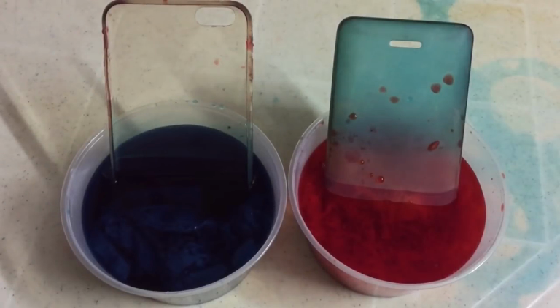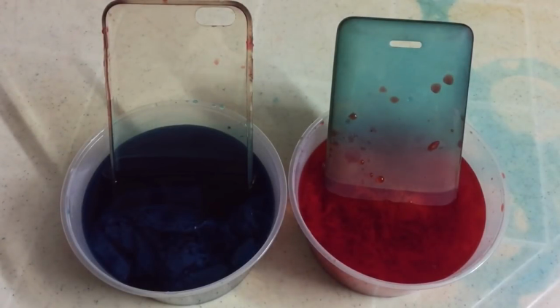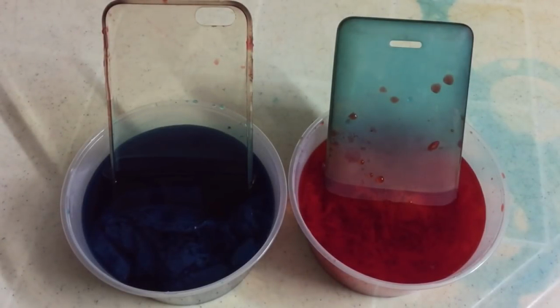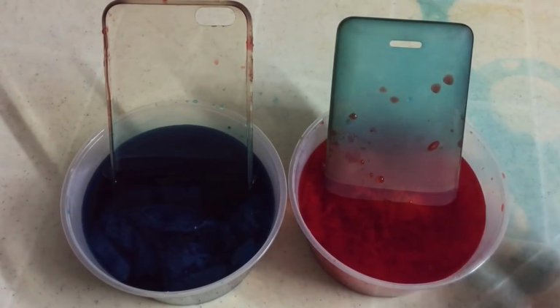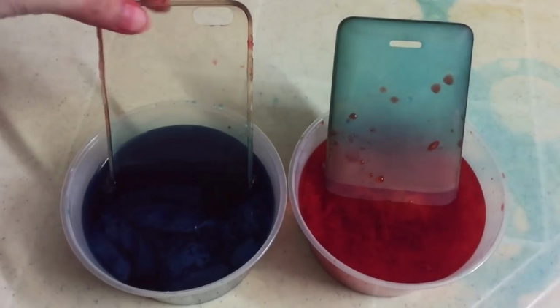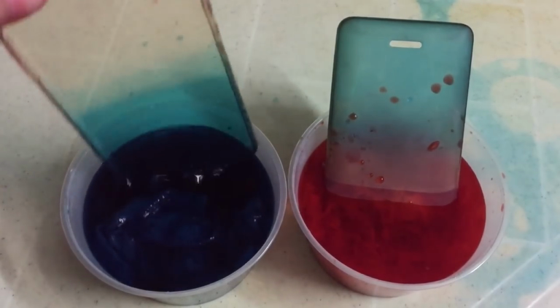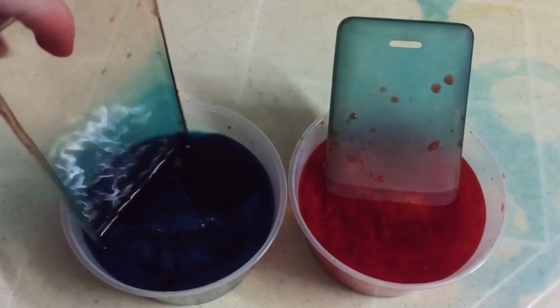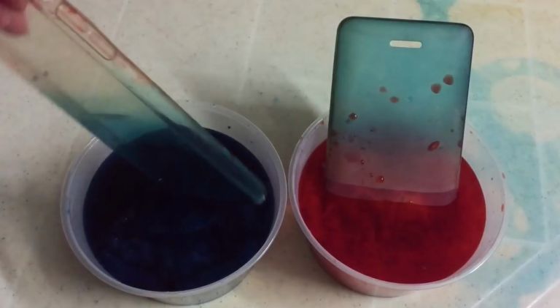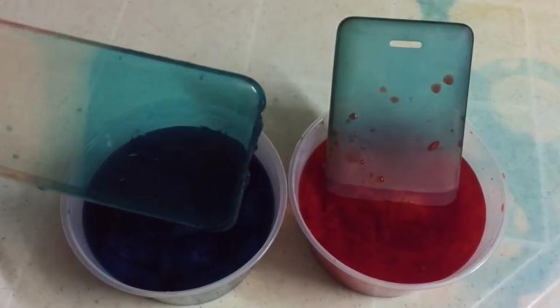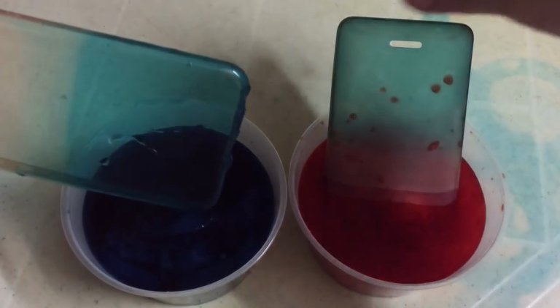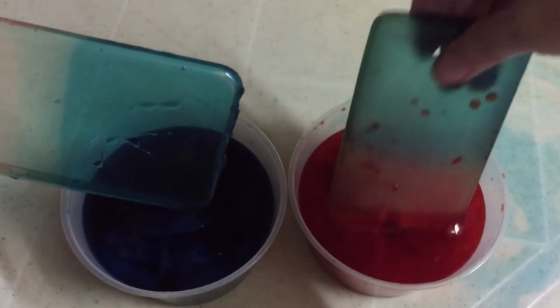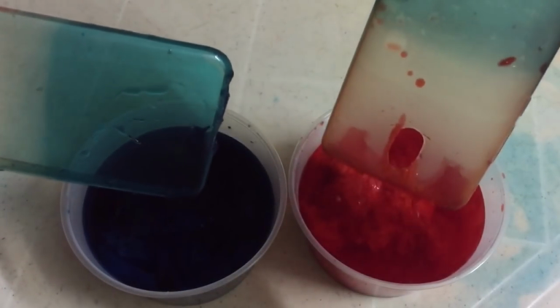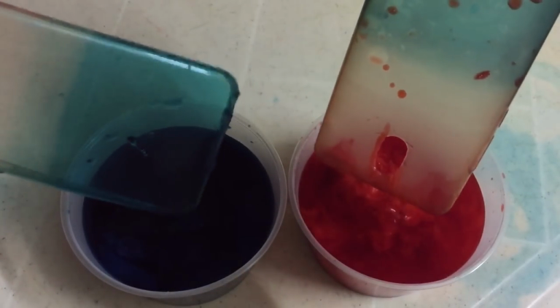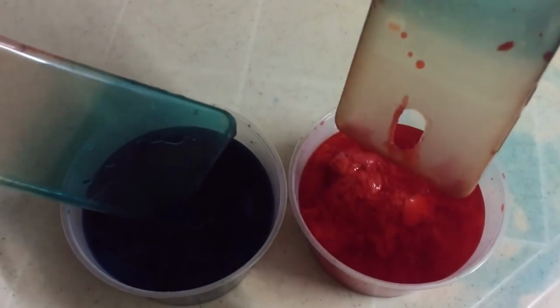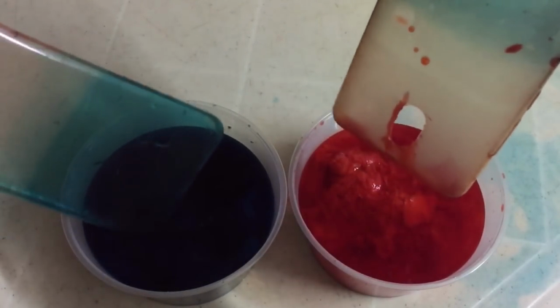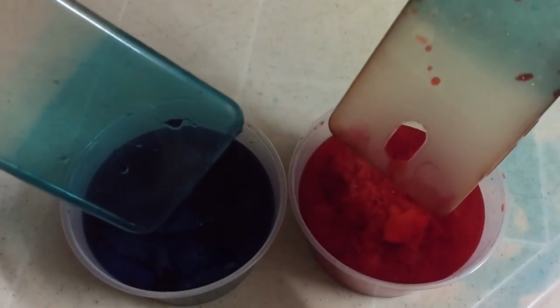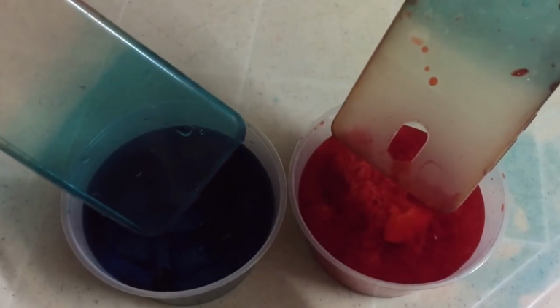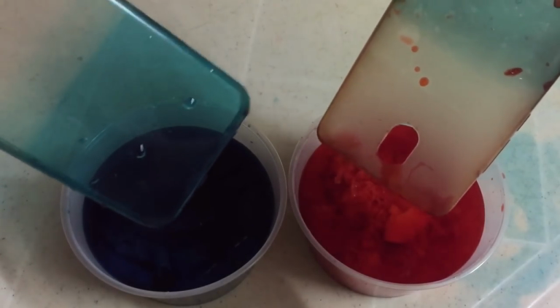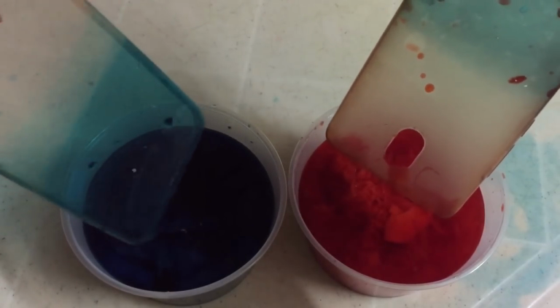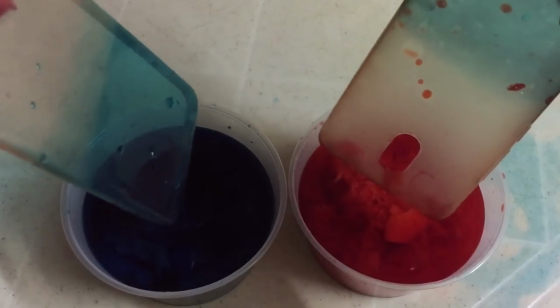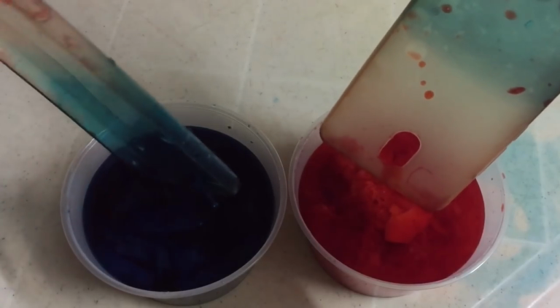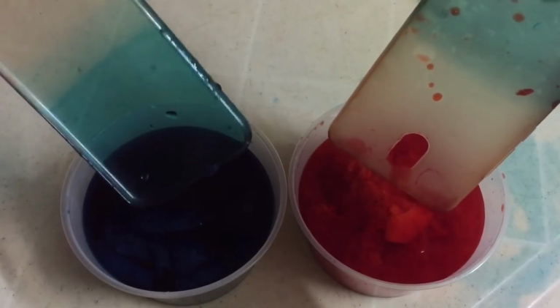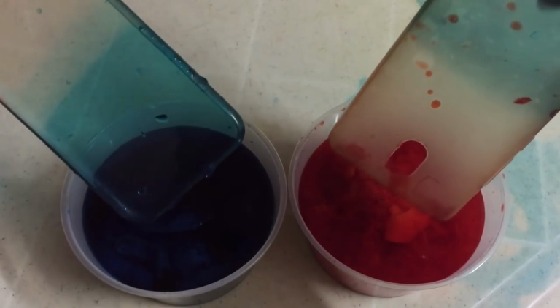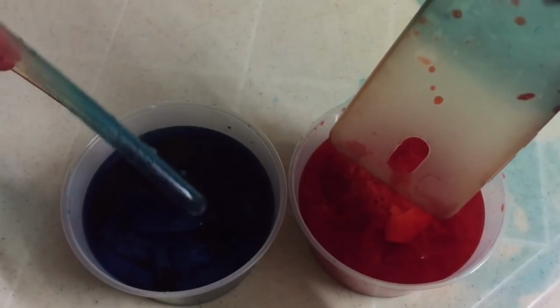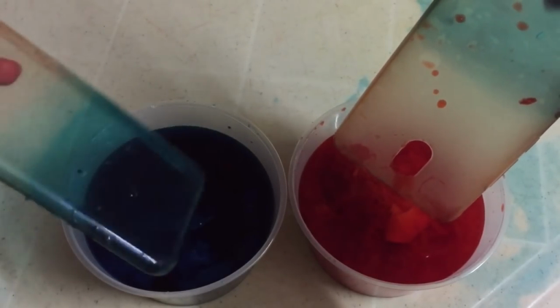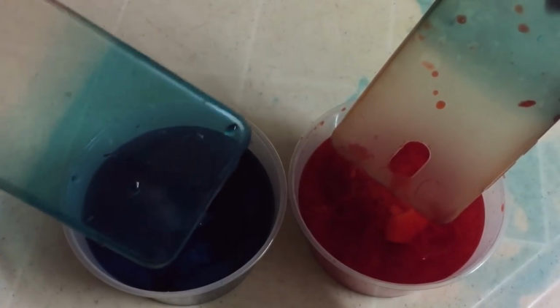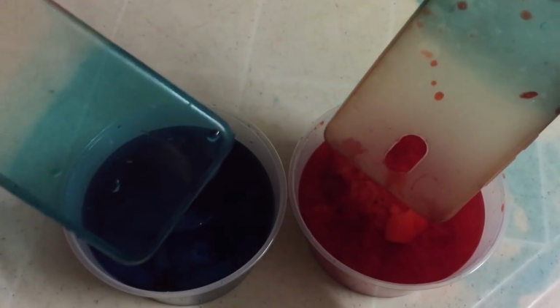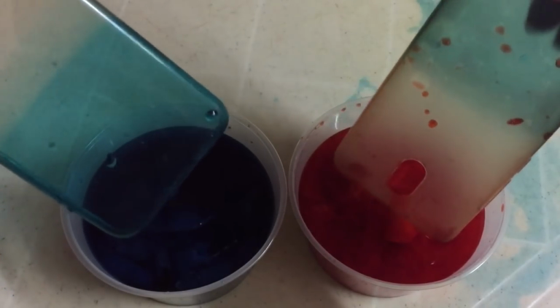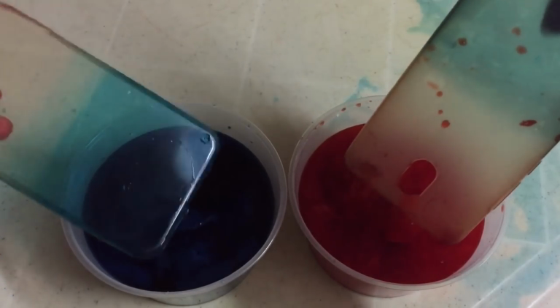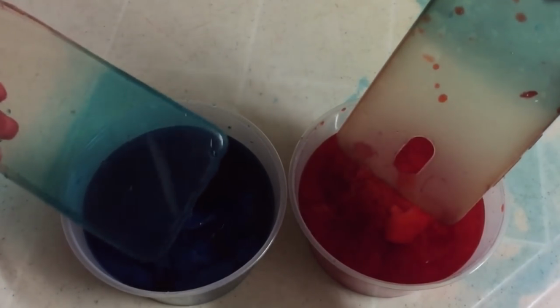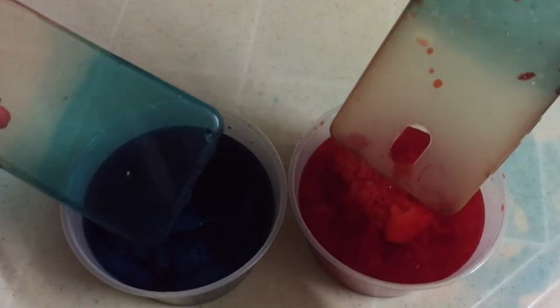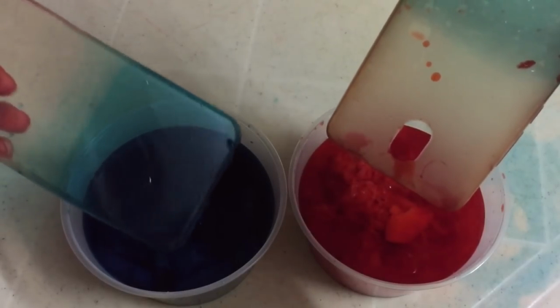Just an update — the red didn't really work, look at it. So change of plan: I'm just gonna color it only blue. Let's go.